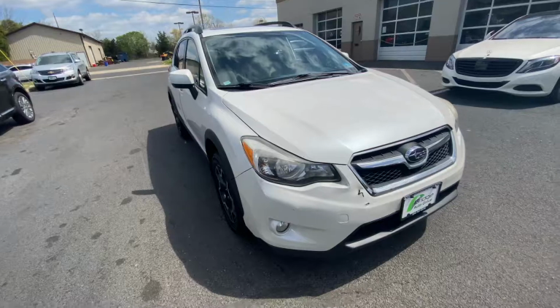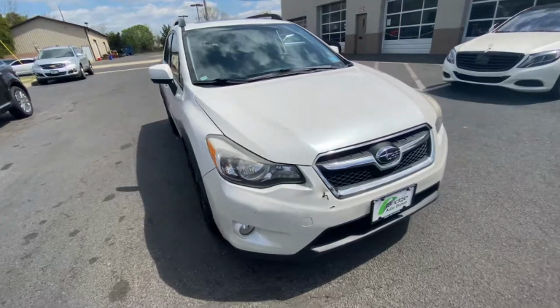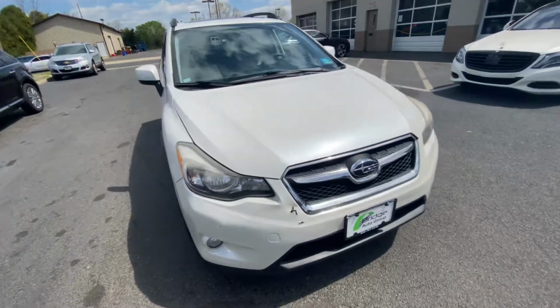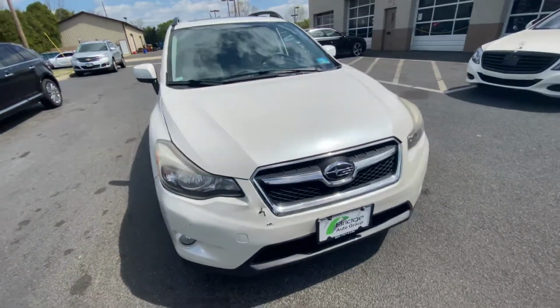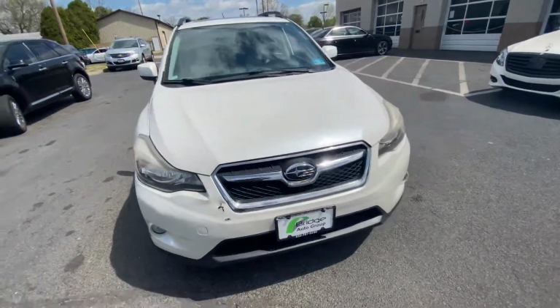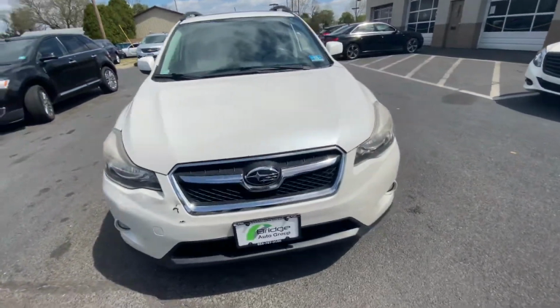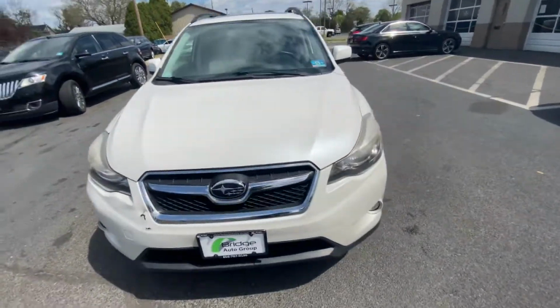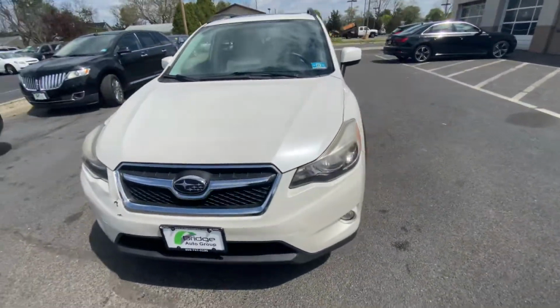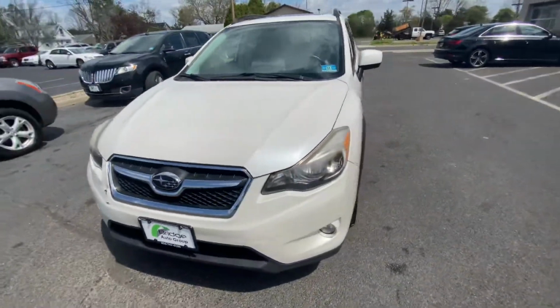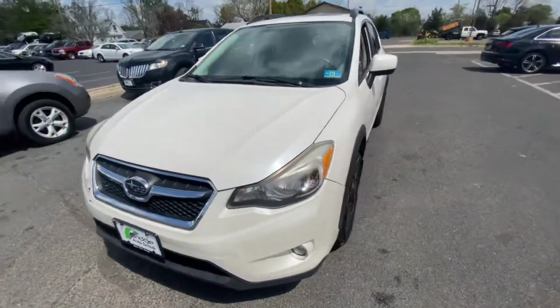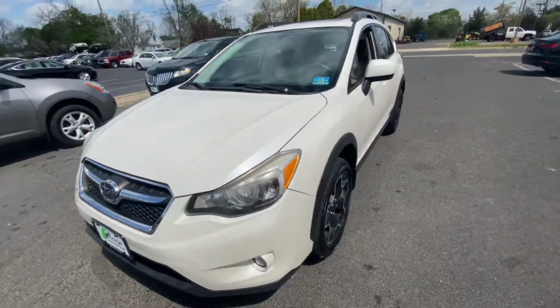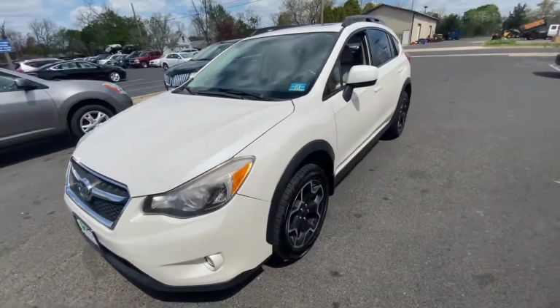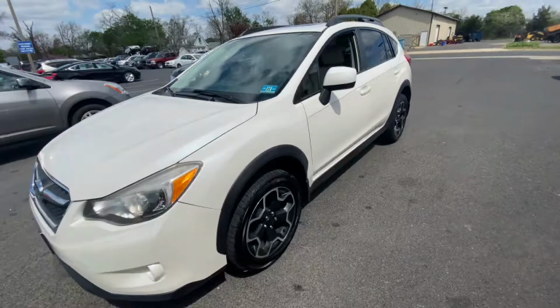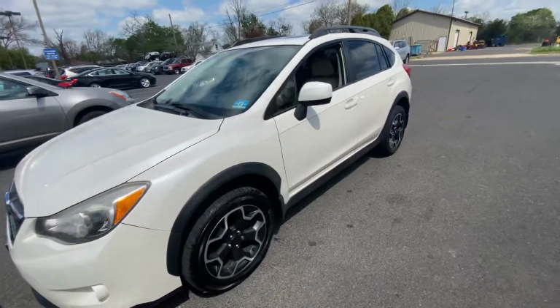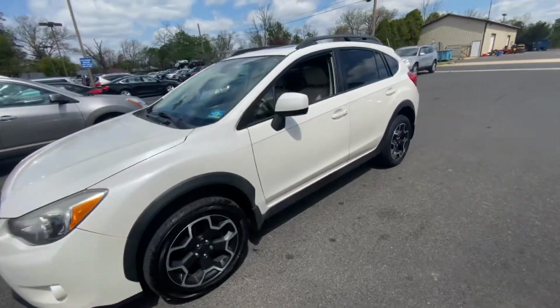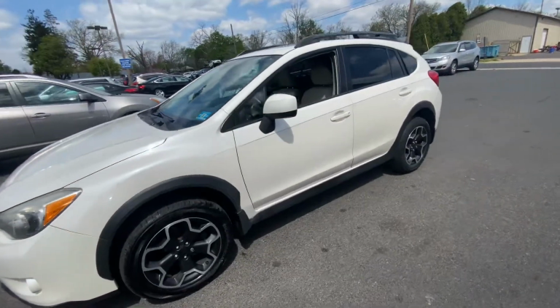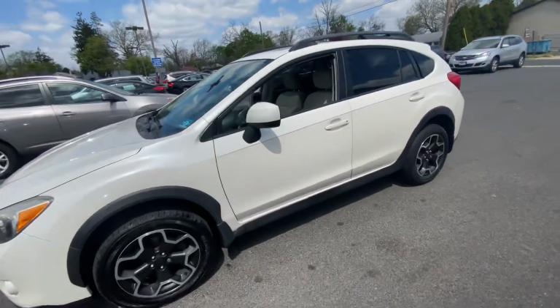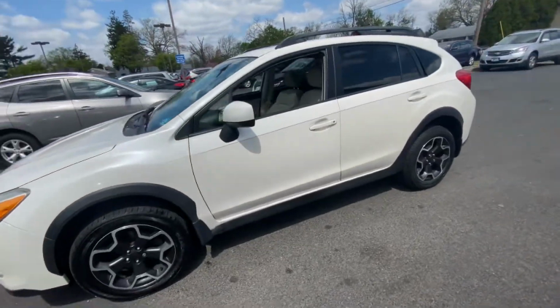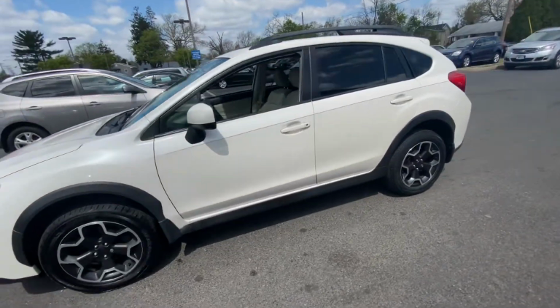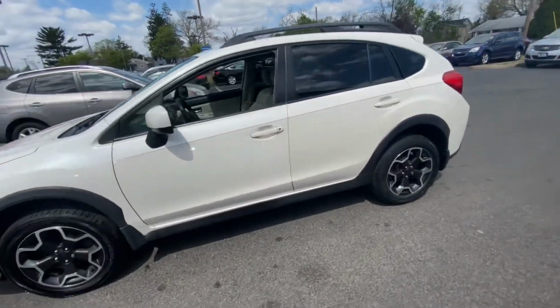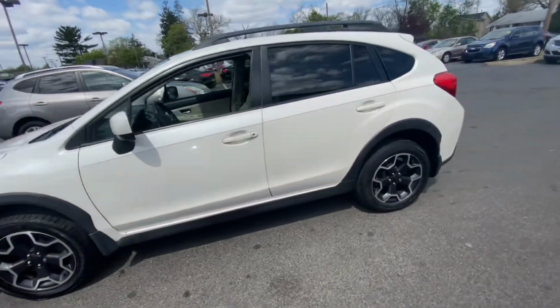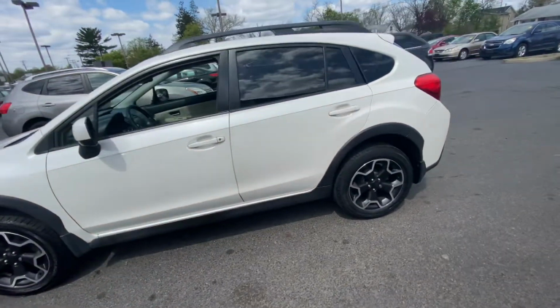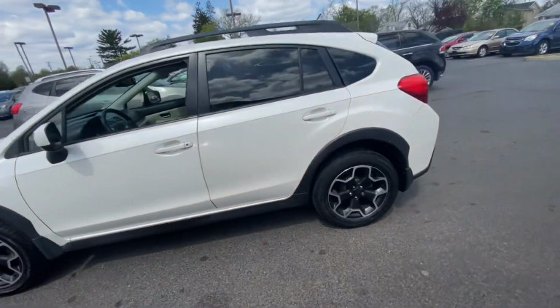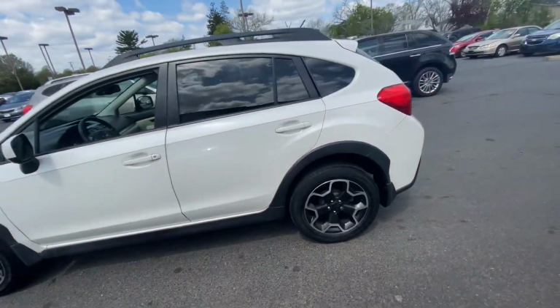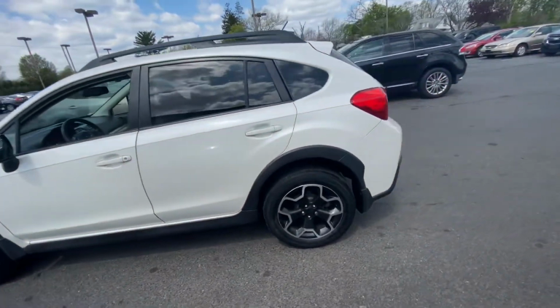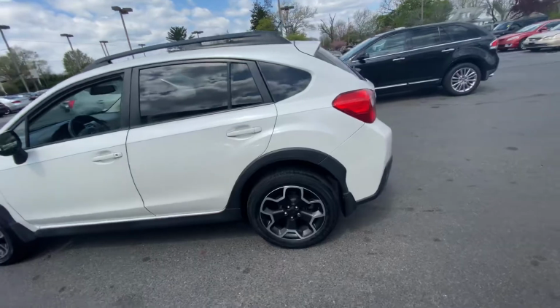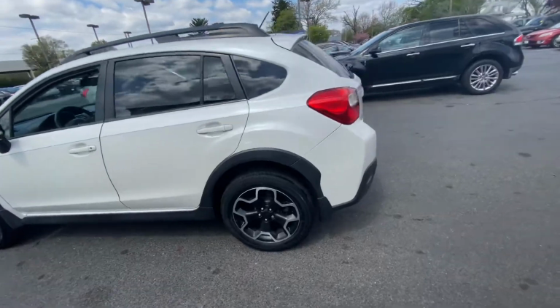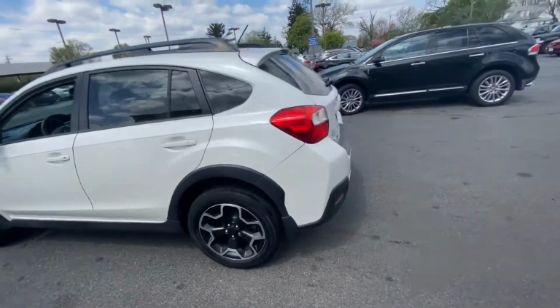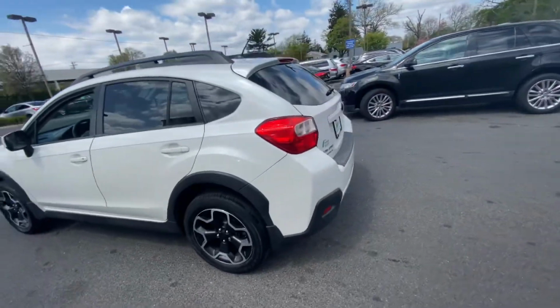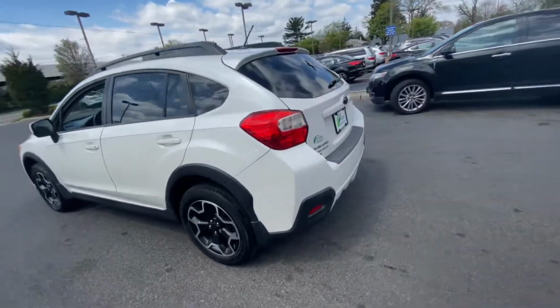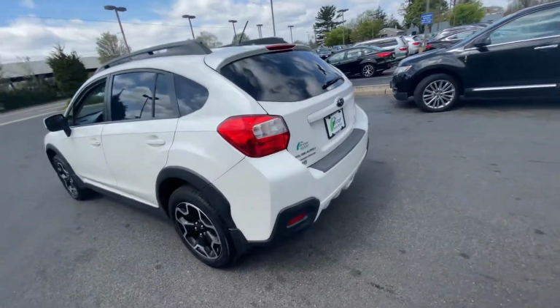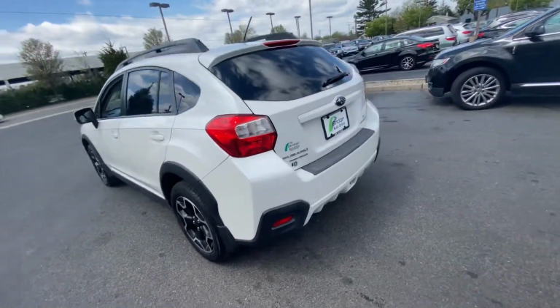How you doing everyone? It's Brandon from Bridge Auto. Today we got a 2014 Subaru Crosstrek. It has 110,000 miles. White exterior with a tan cloth interior.